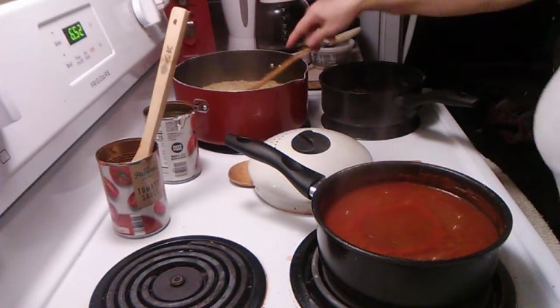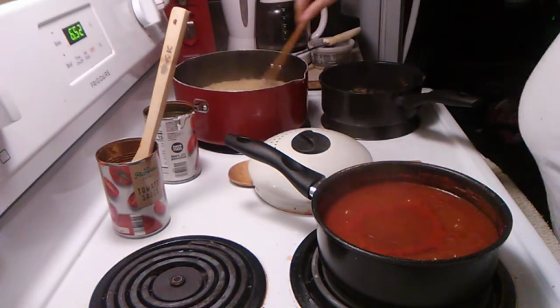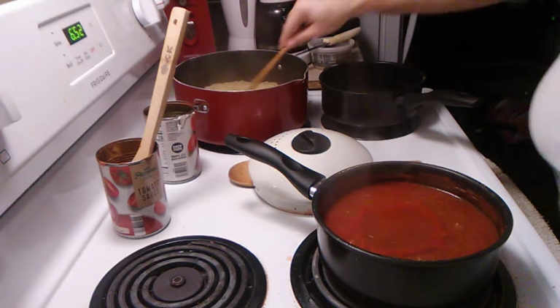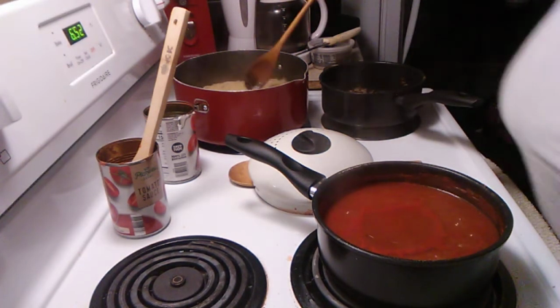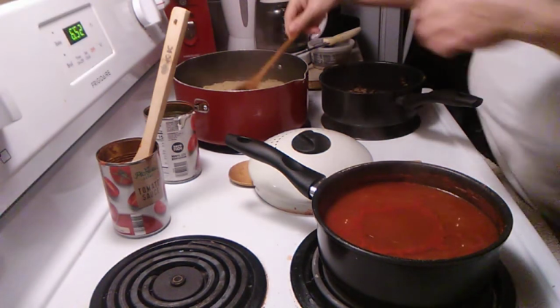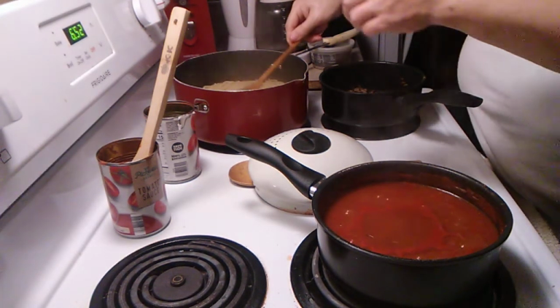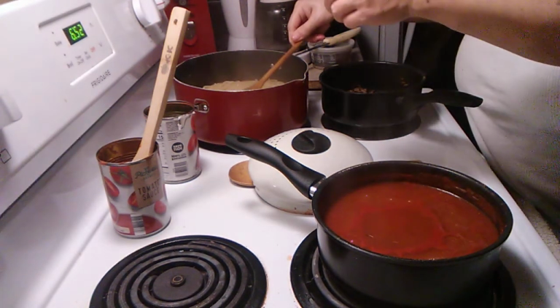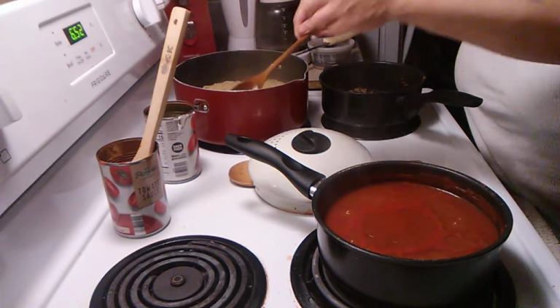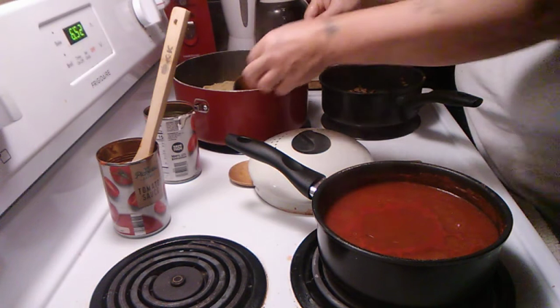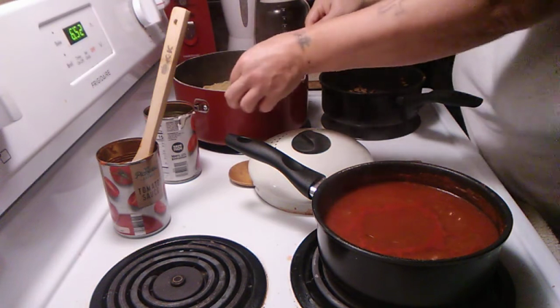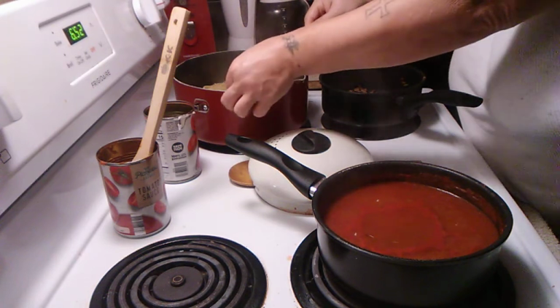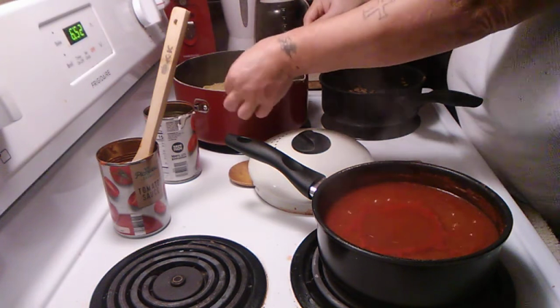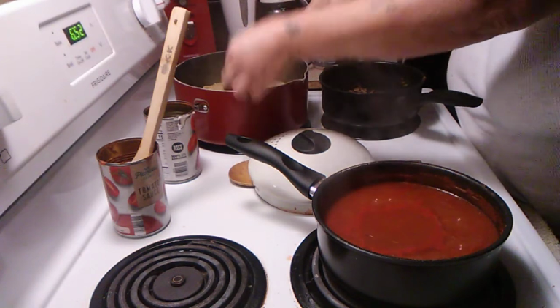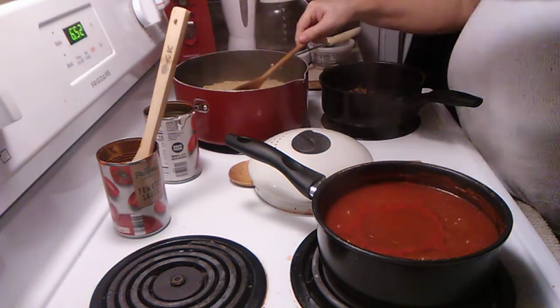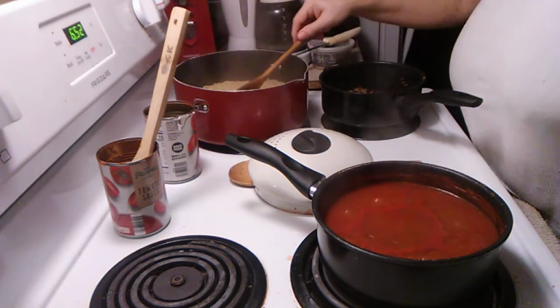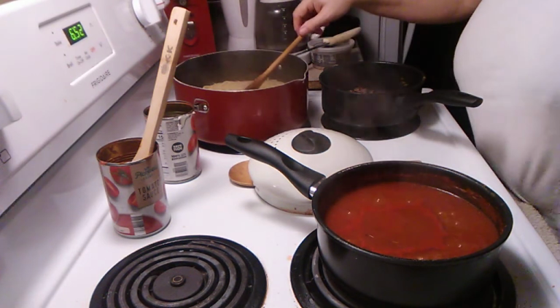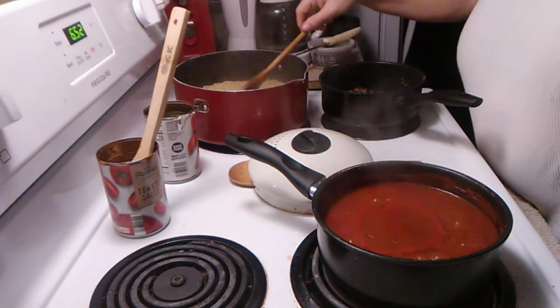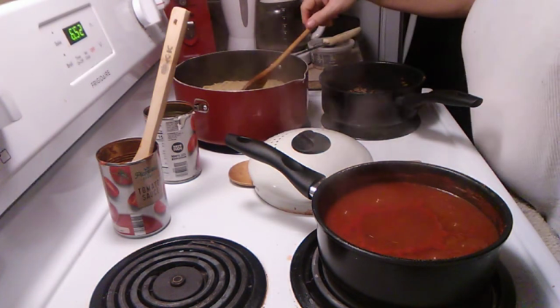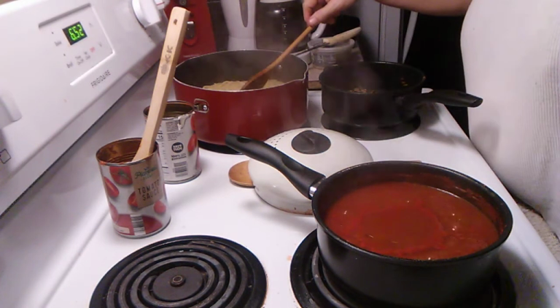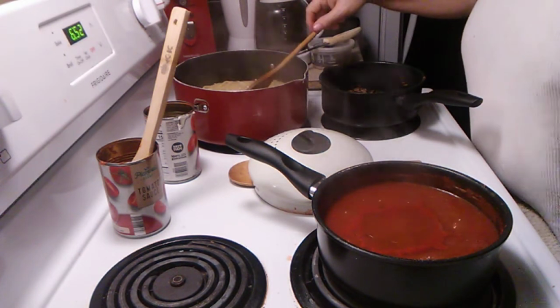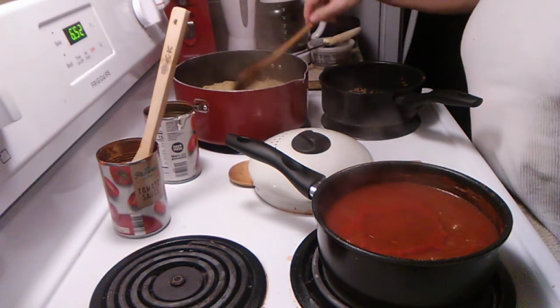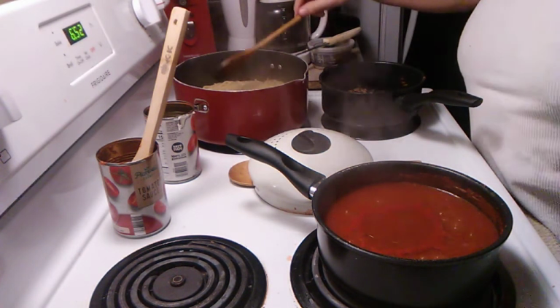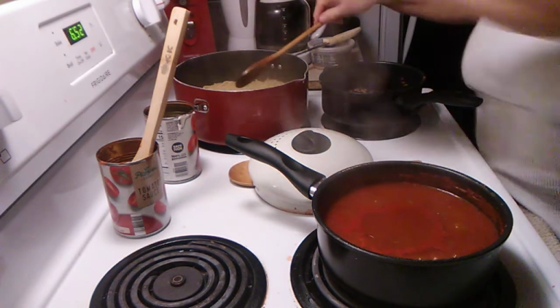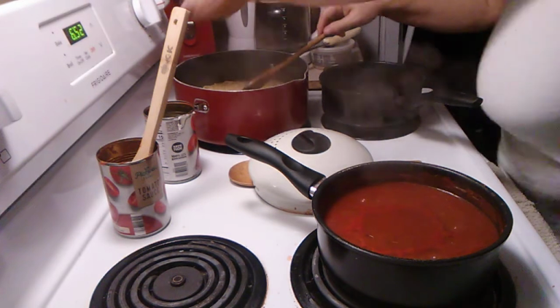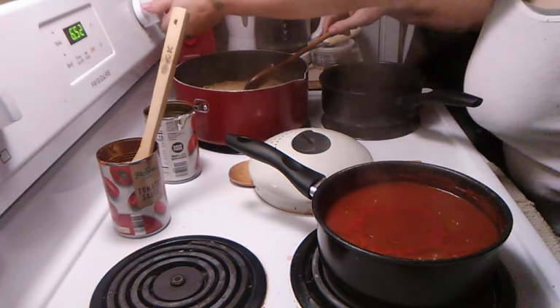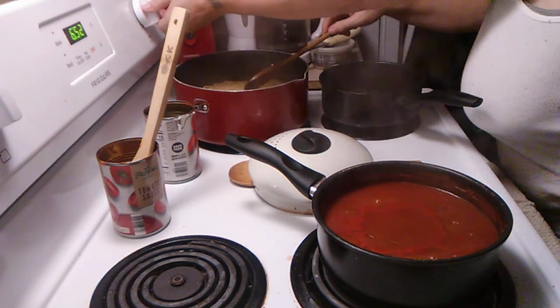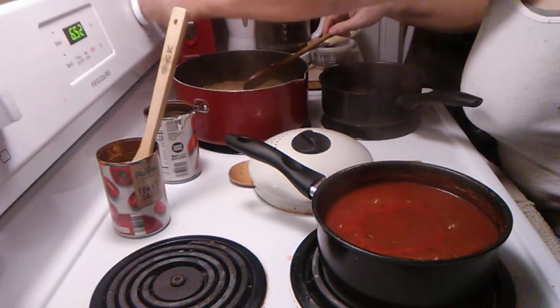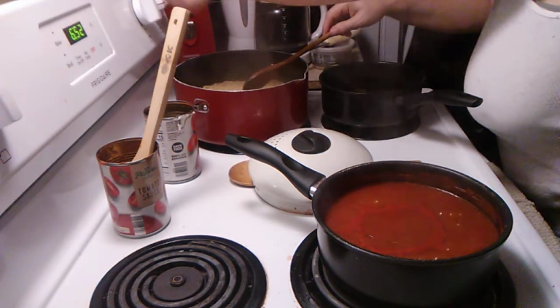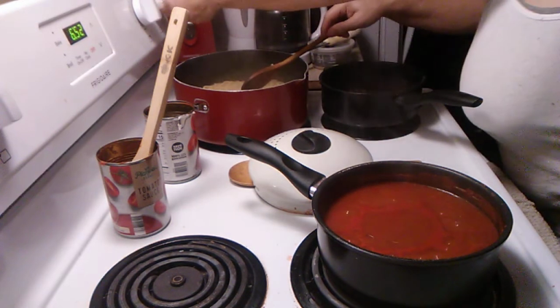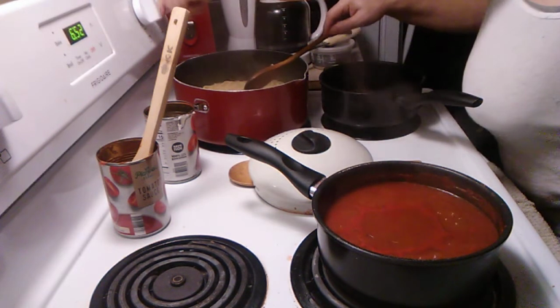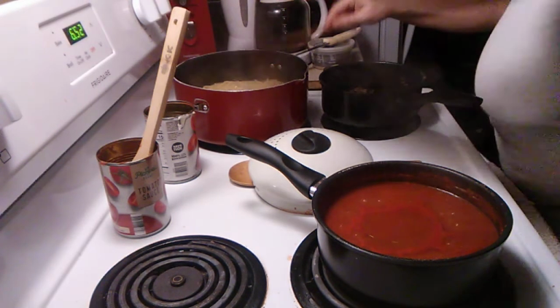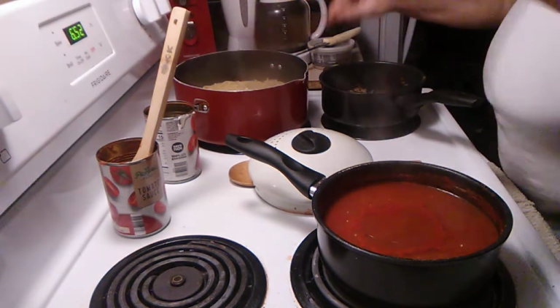We're going to test the noodles and see if they're done. Yep, they're done — everything's done.